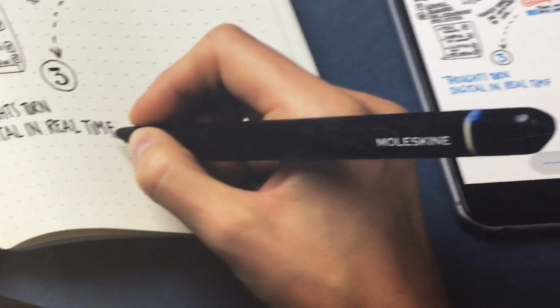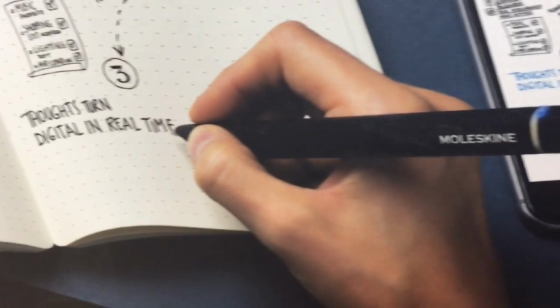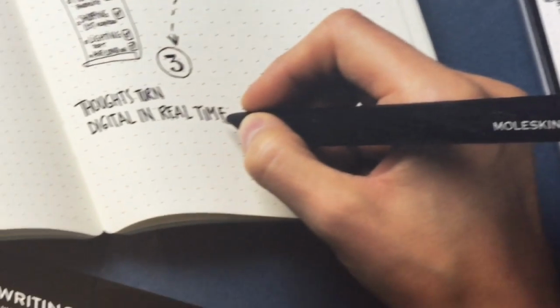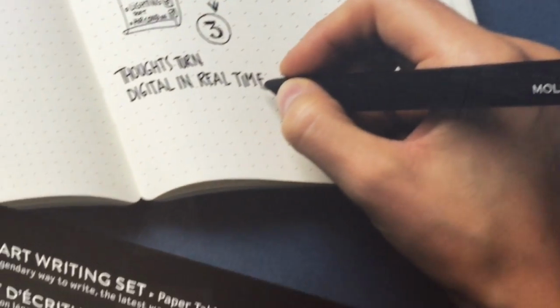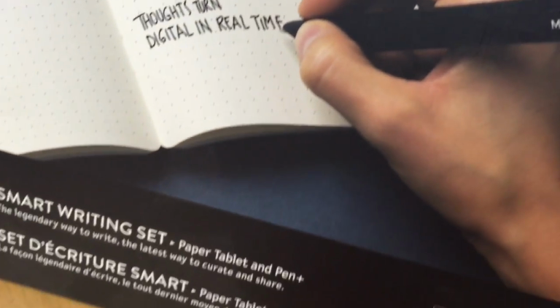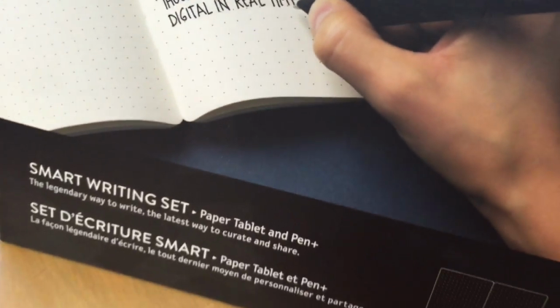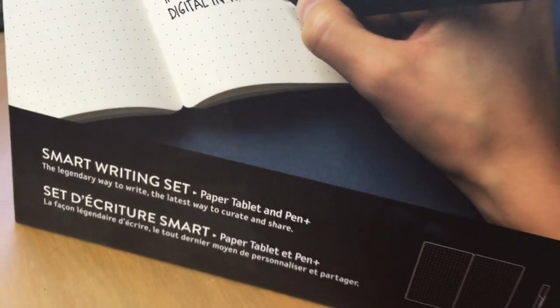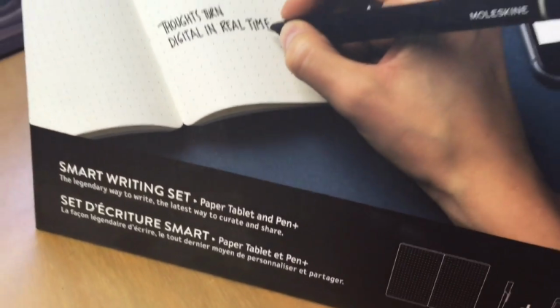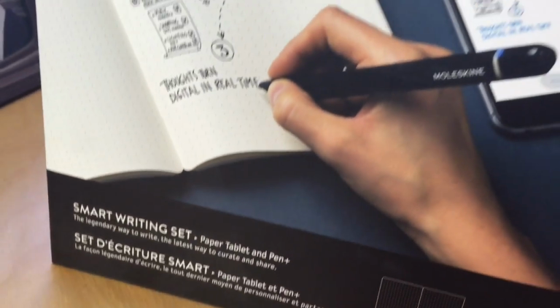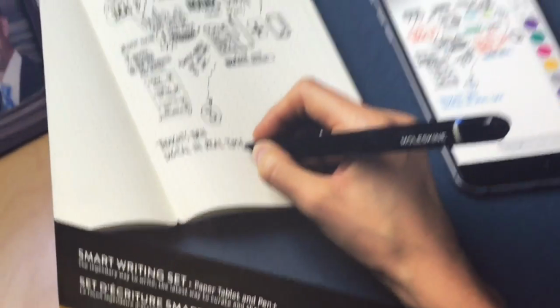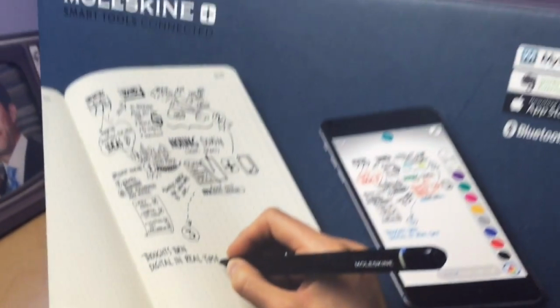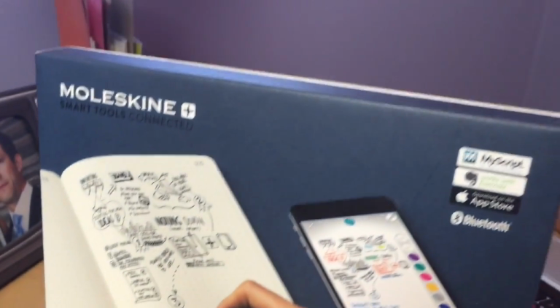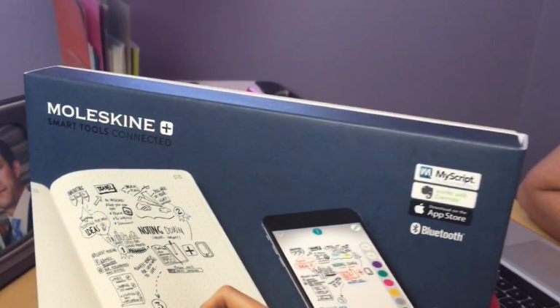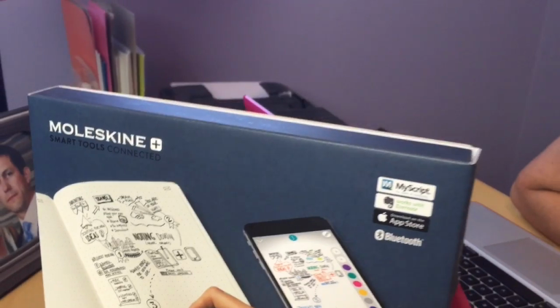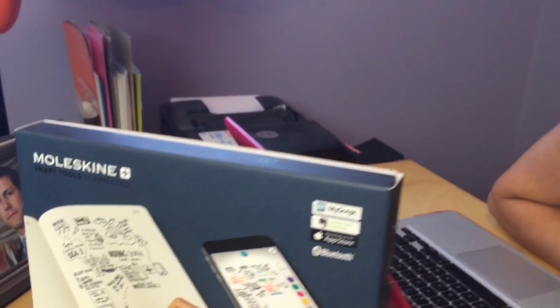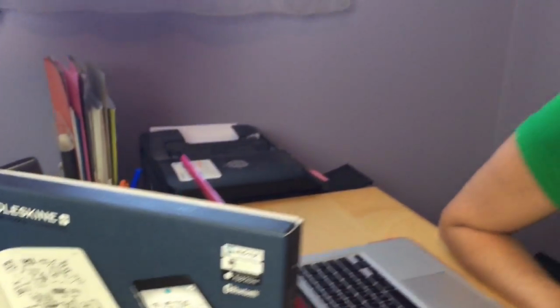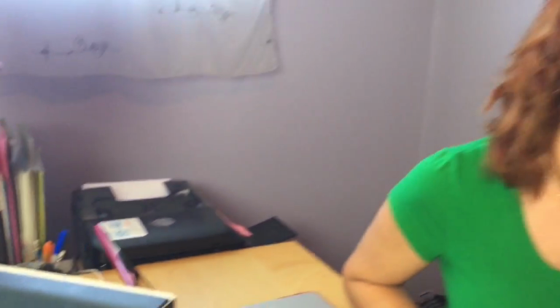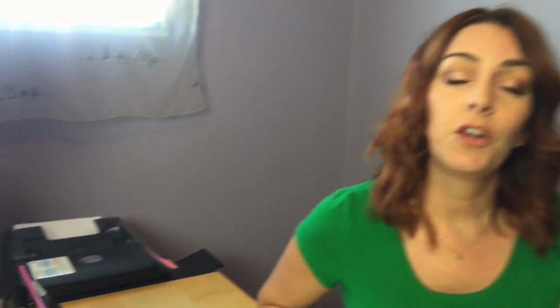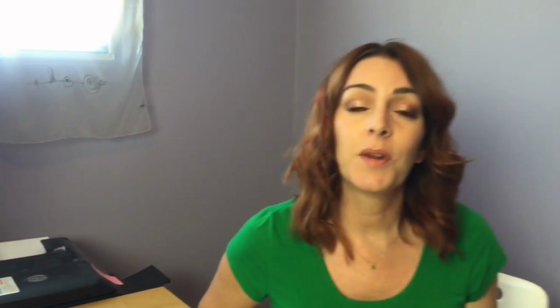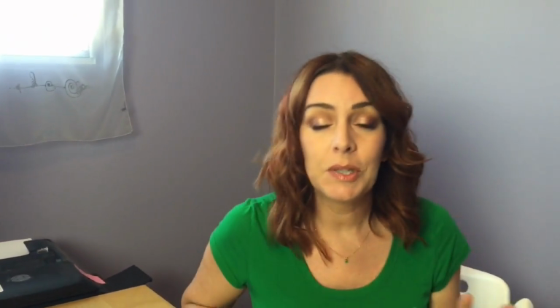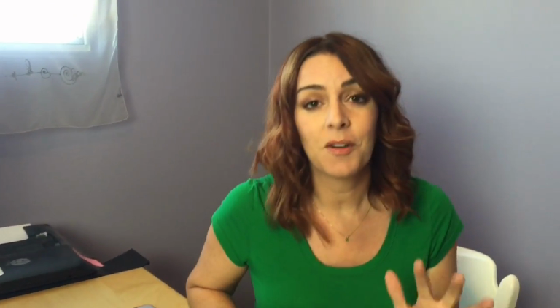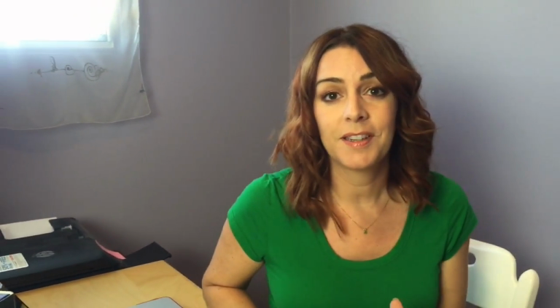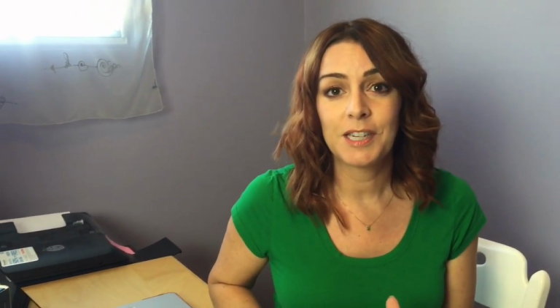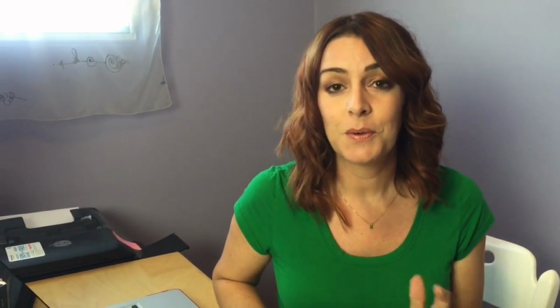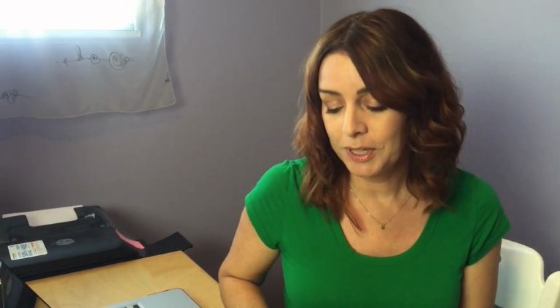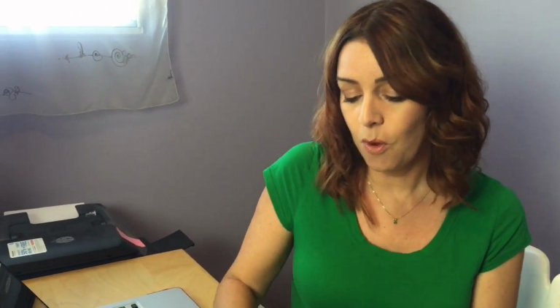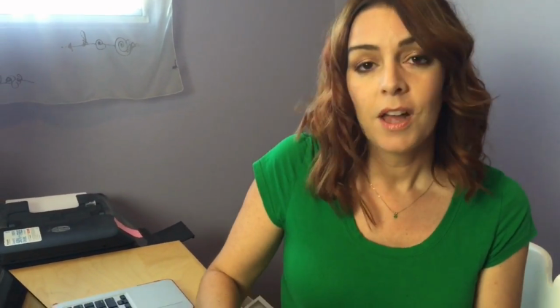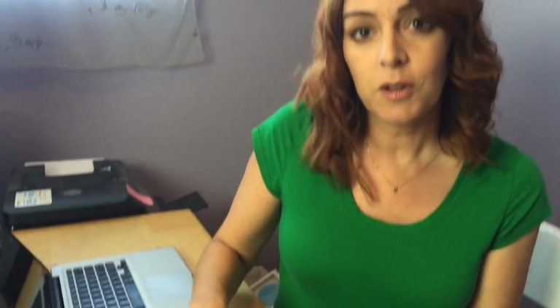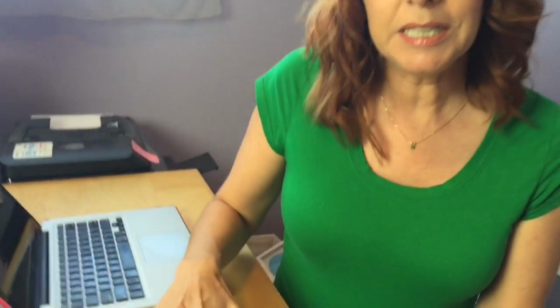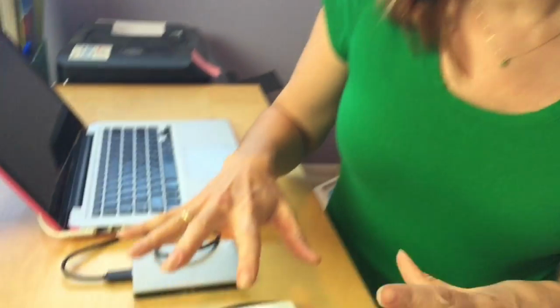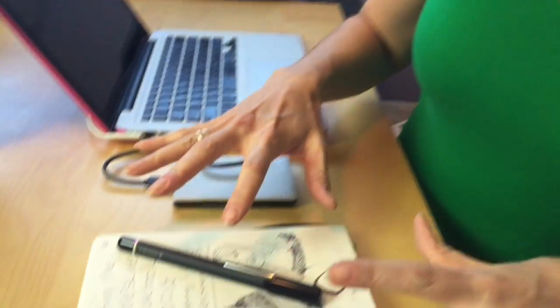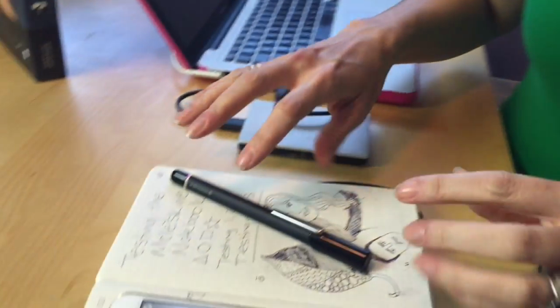We're checking out some really cool technology this time on the blog — the Moleskine Smart Writing Set. I'm Erin, and you're not going to believe what this device will do. It's really cool. Let's check out the pieces of it first of all.